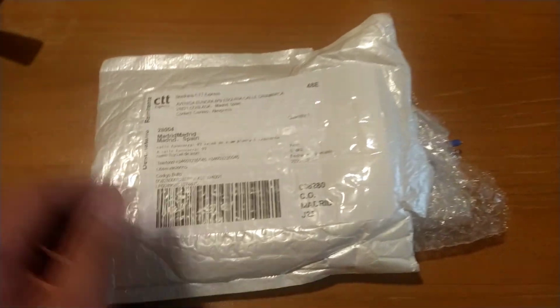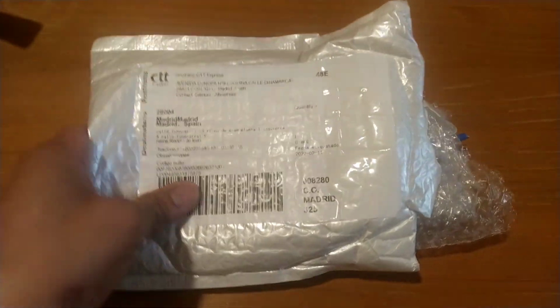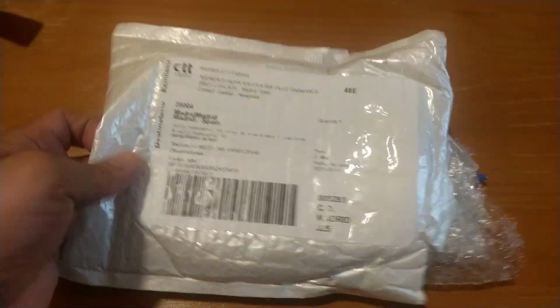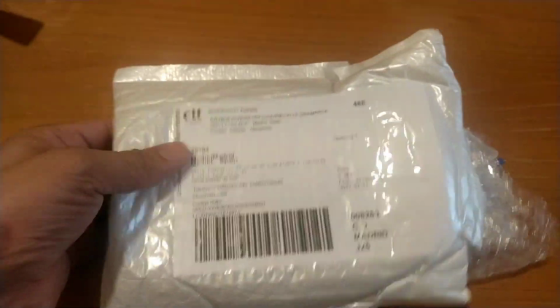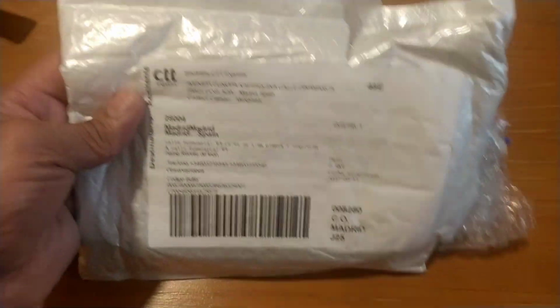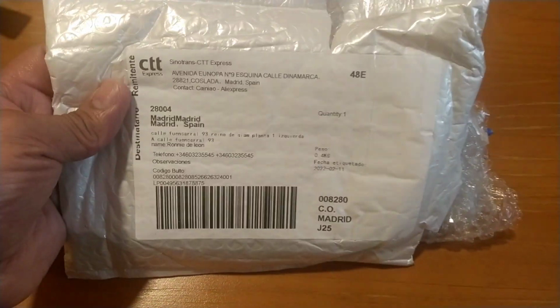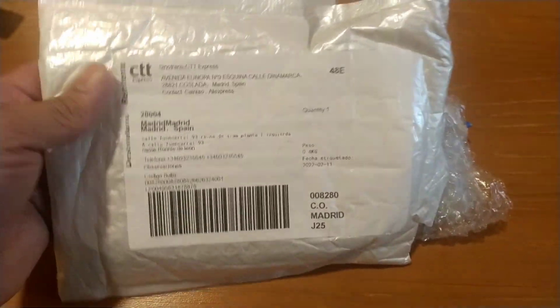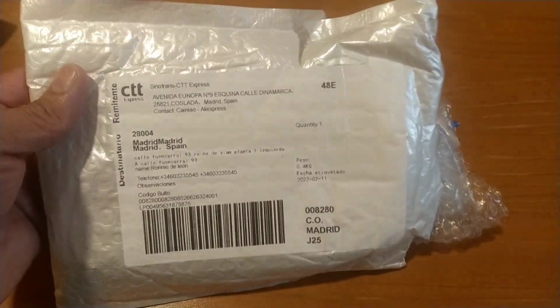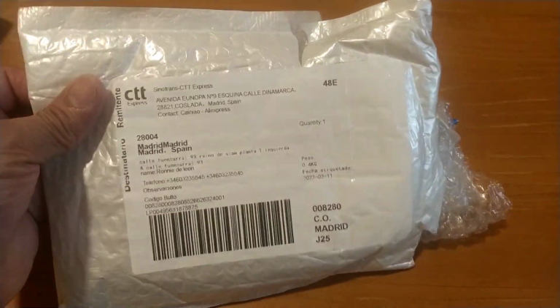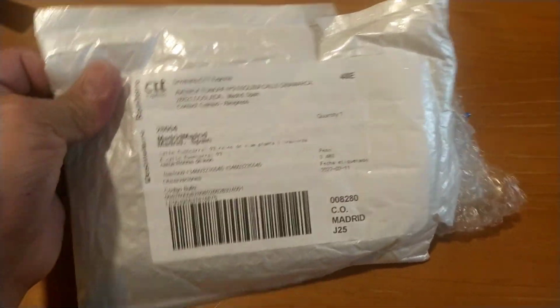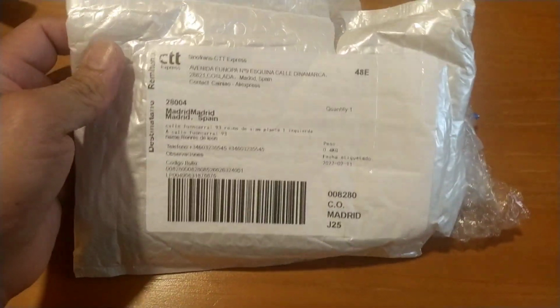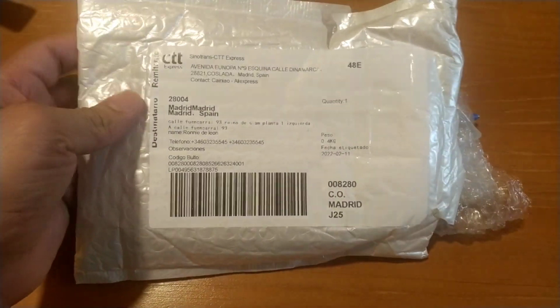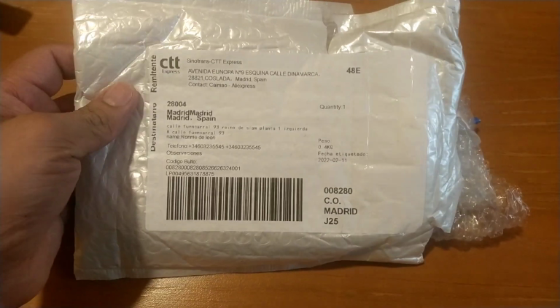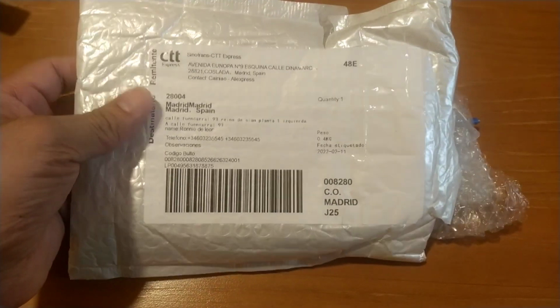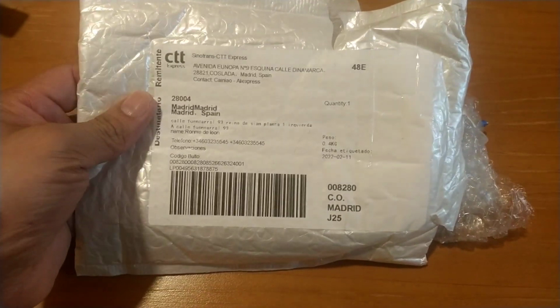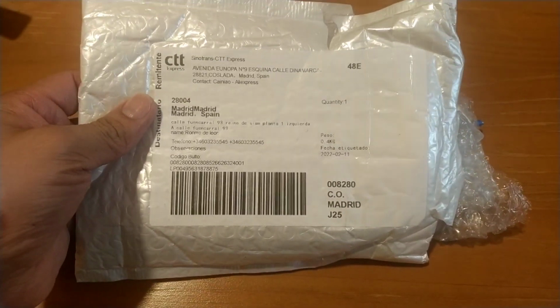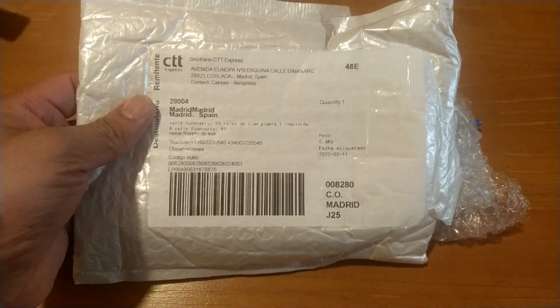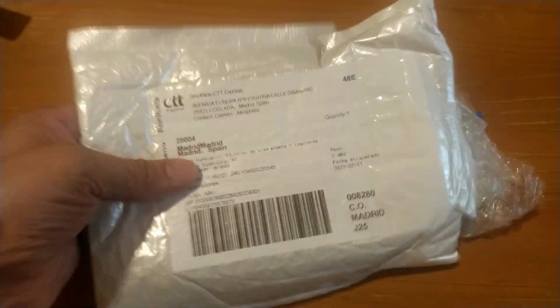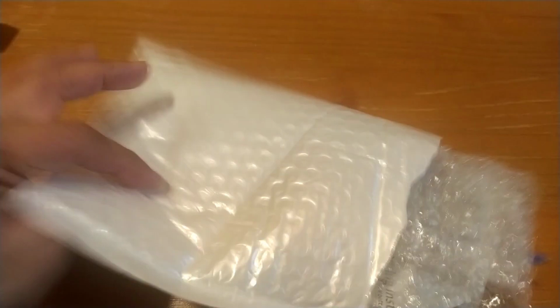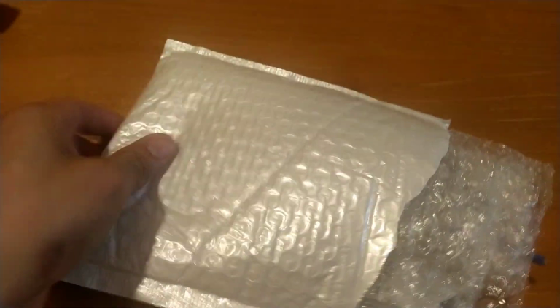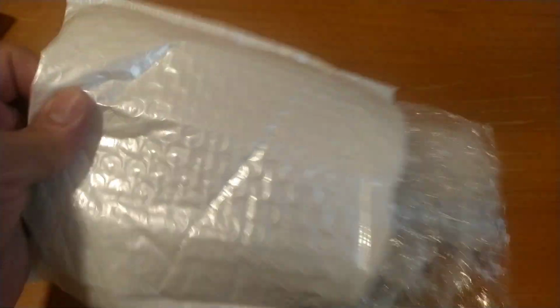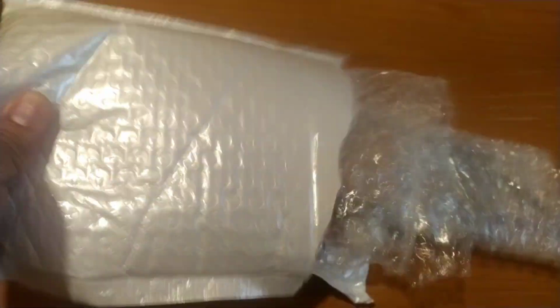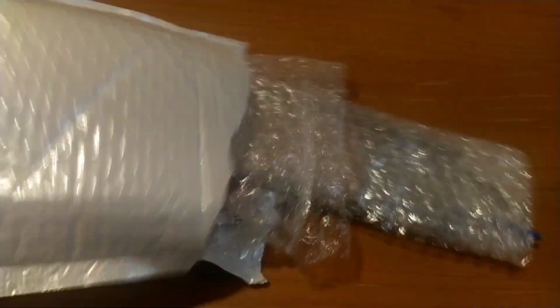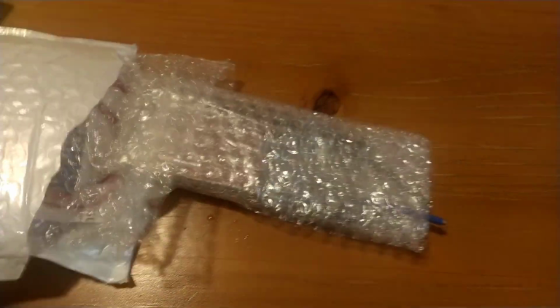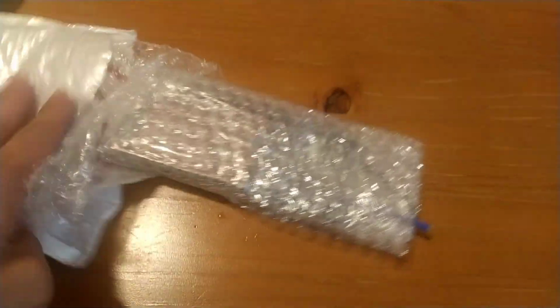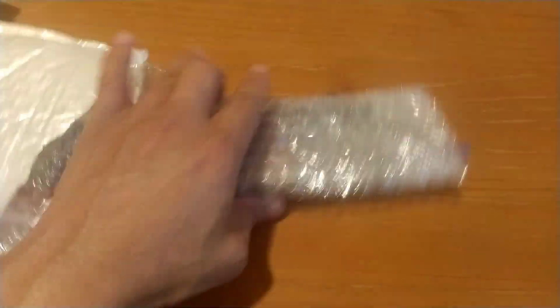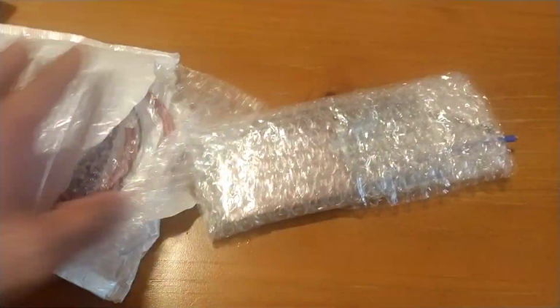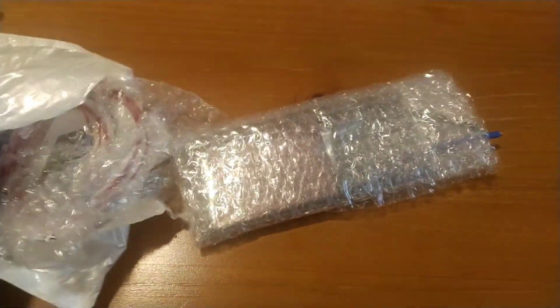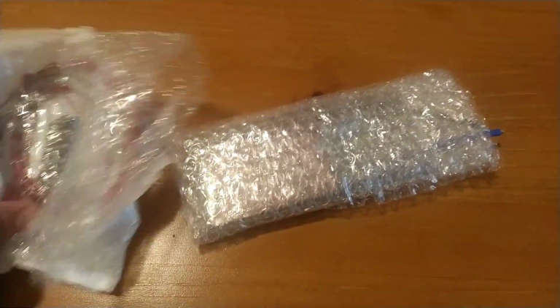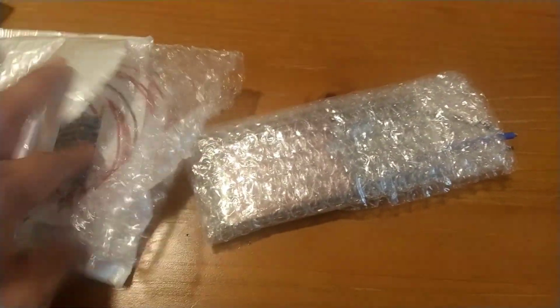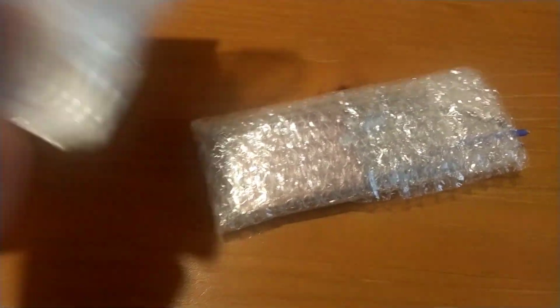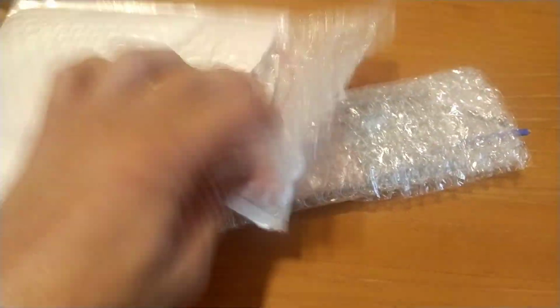Hello guys, this is my new accessory. This is the BMS 6S 30 ampere. I will put this BMS on my battery. Let's see.